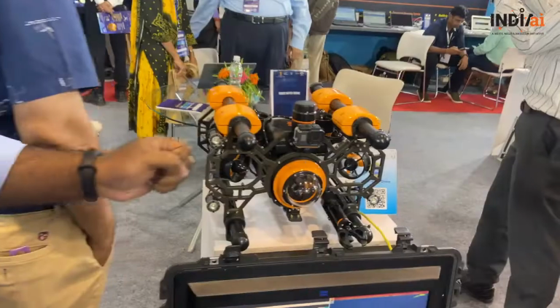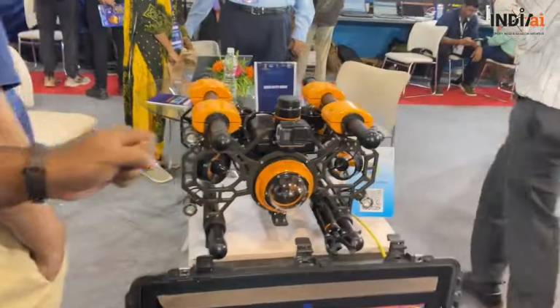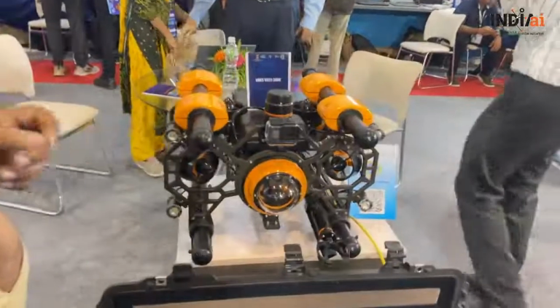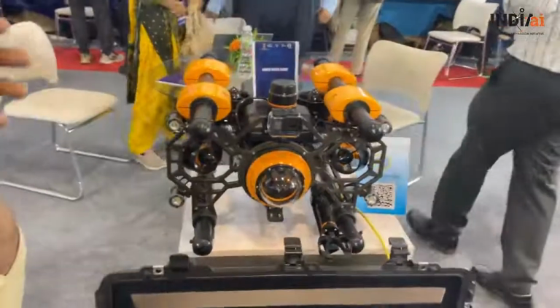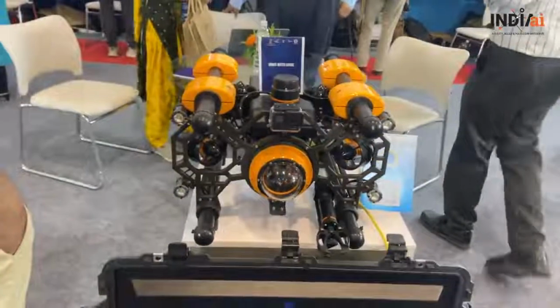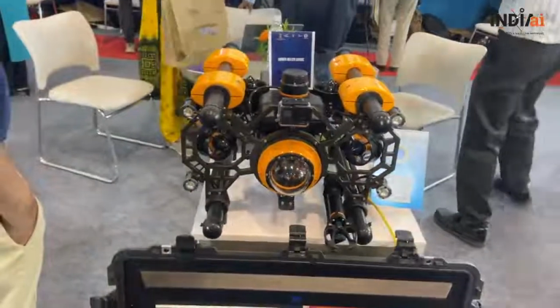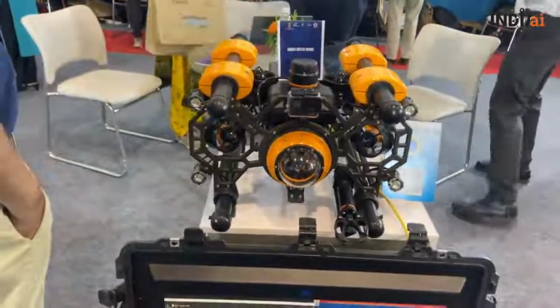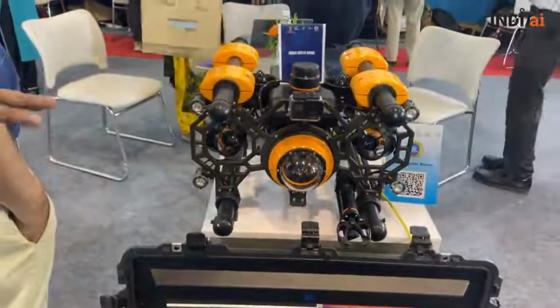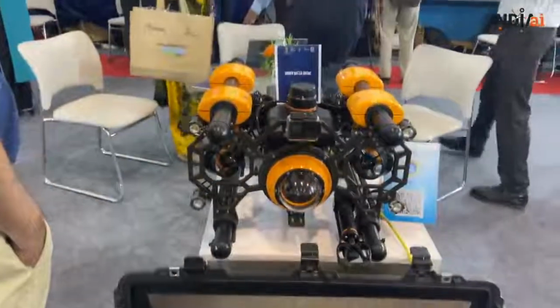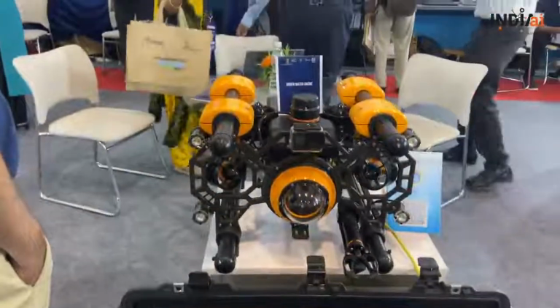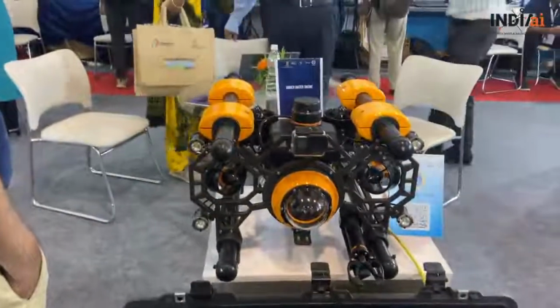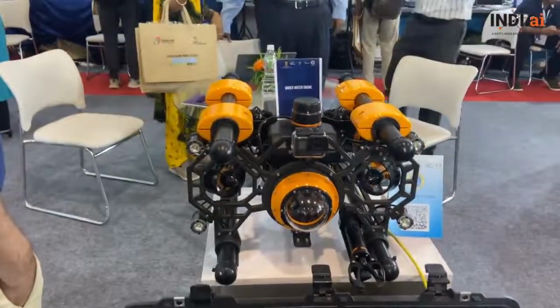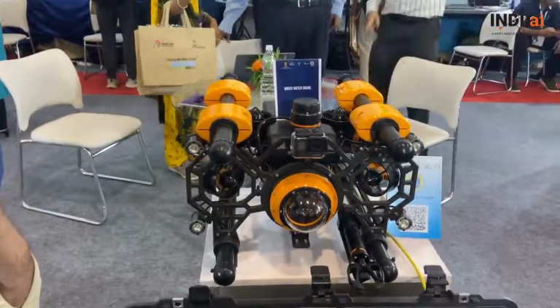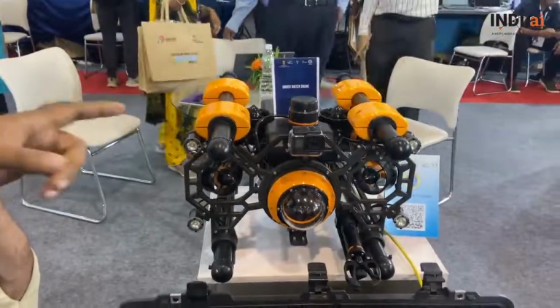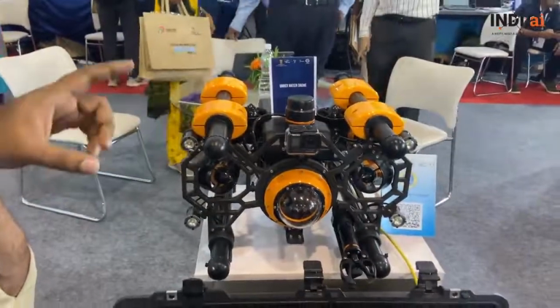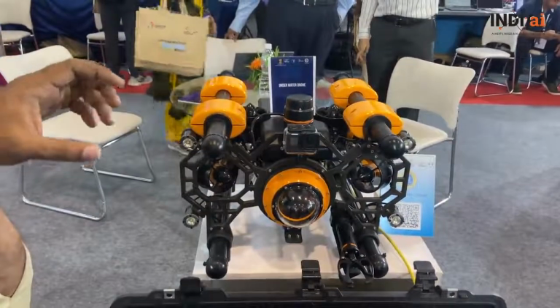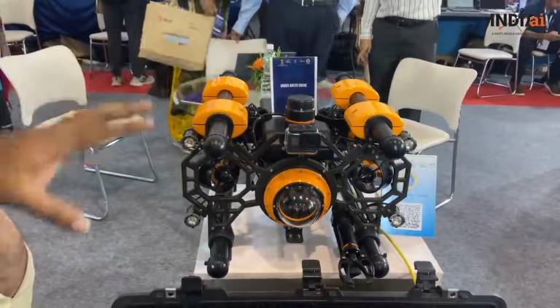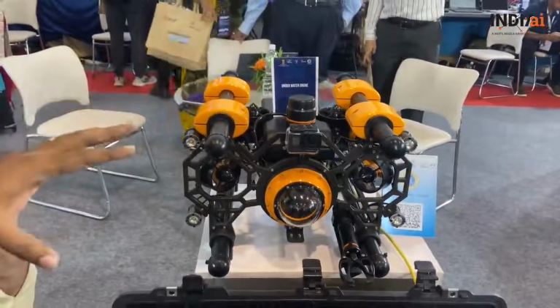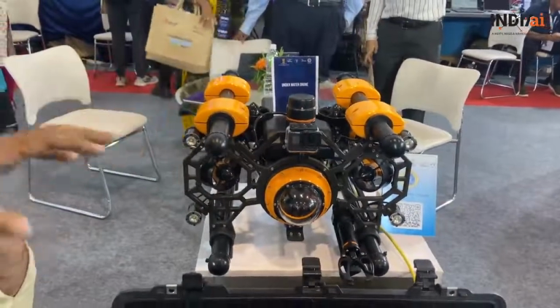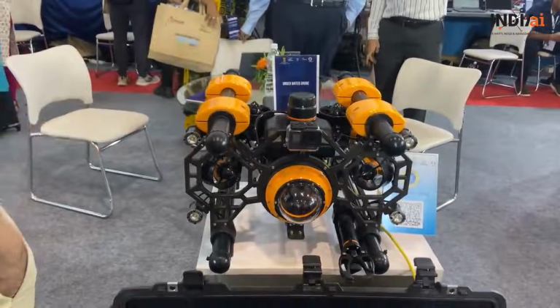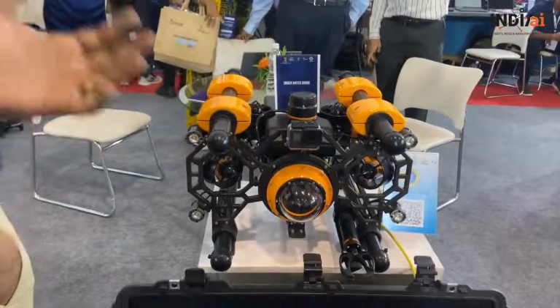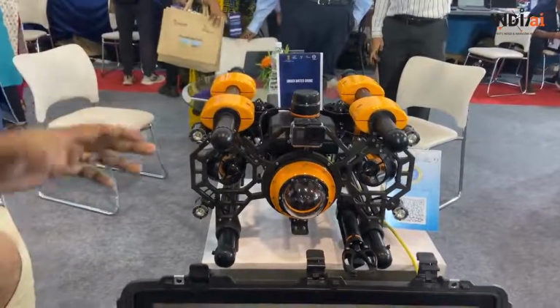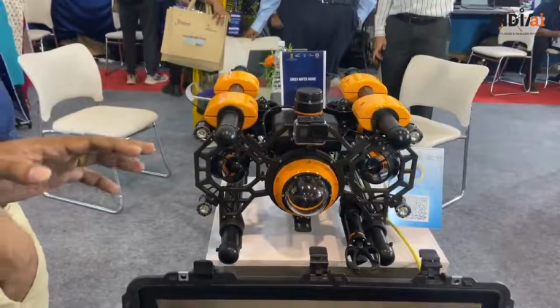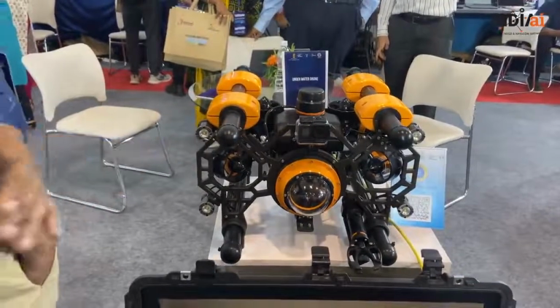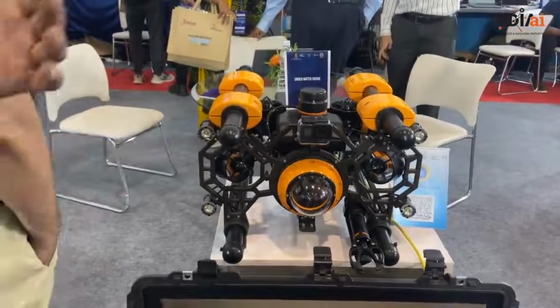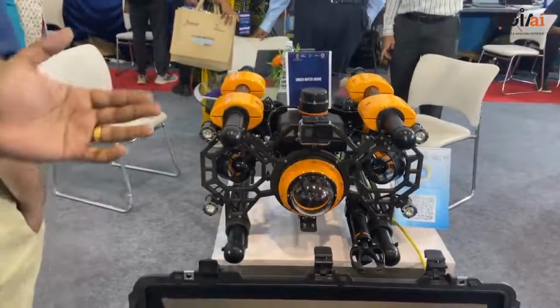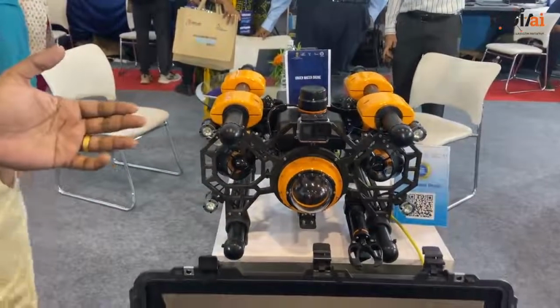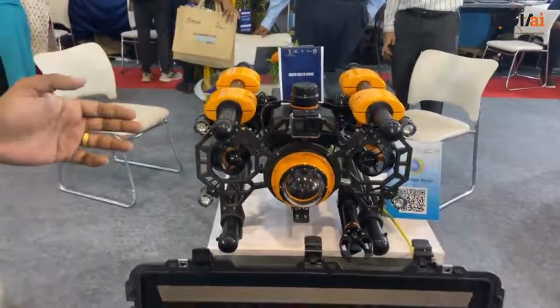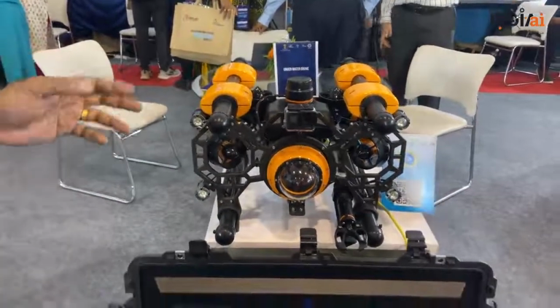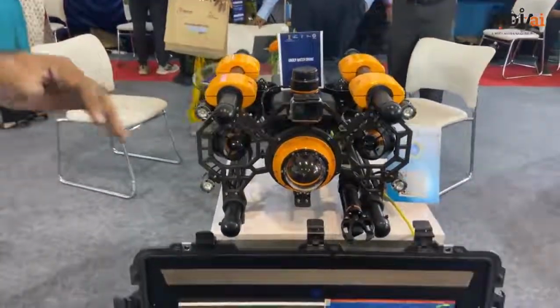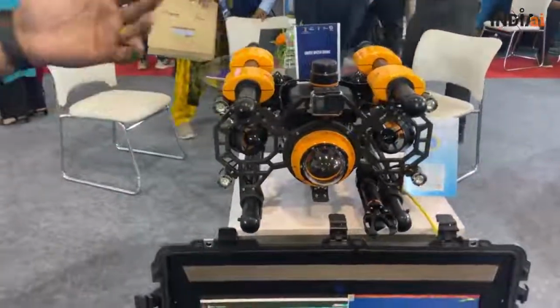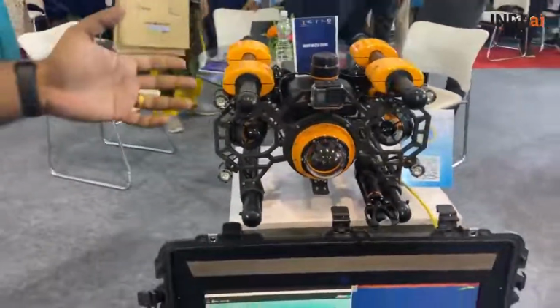This is a two-man deployable rugged version of an underwater controller — an Observation Class ROV. Depending upon the use case and the multiple payloads required, we can modify this.